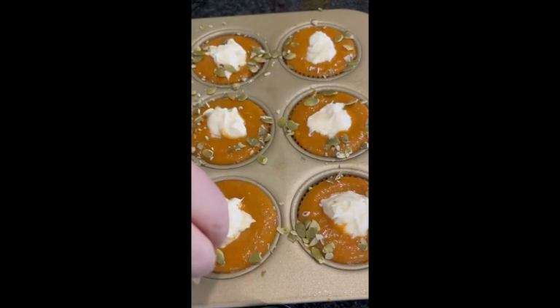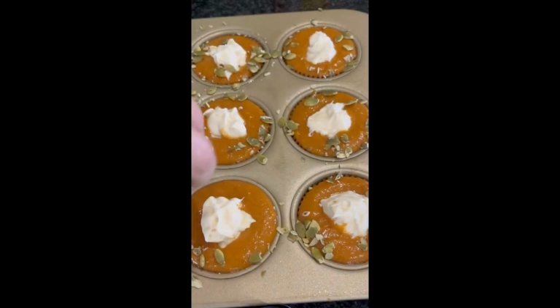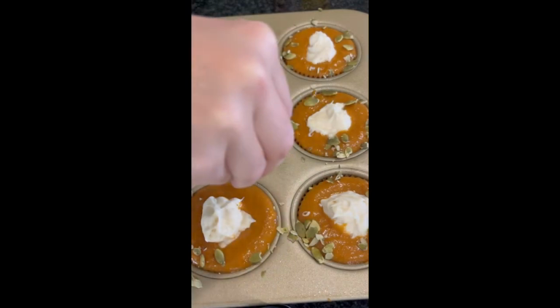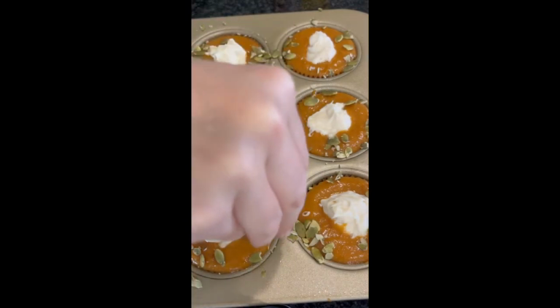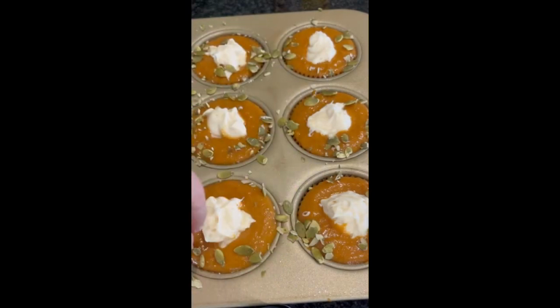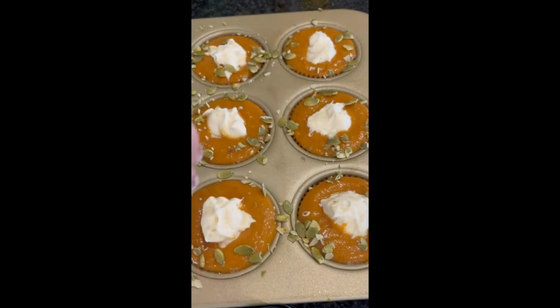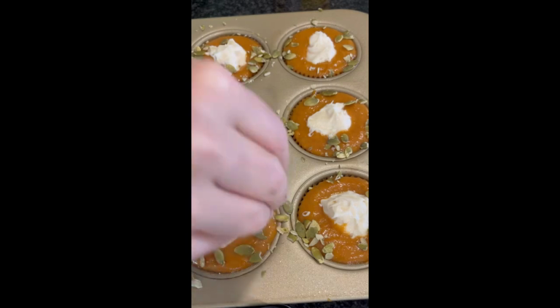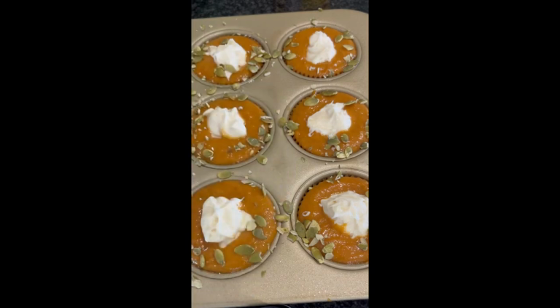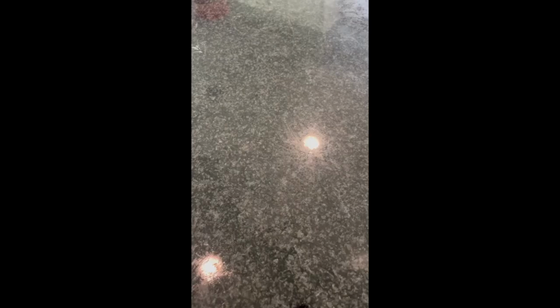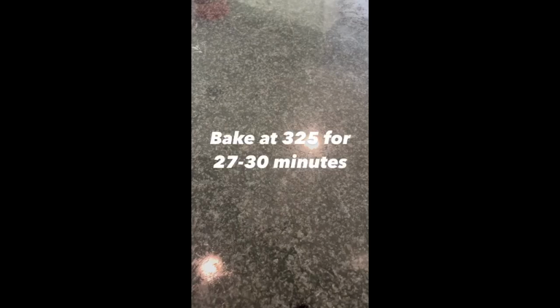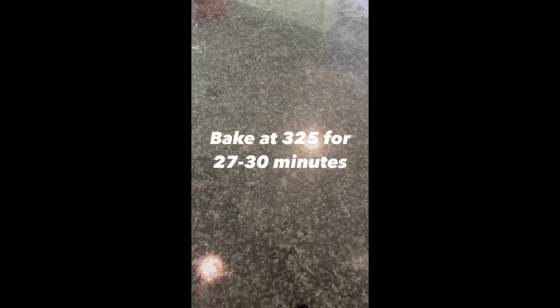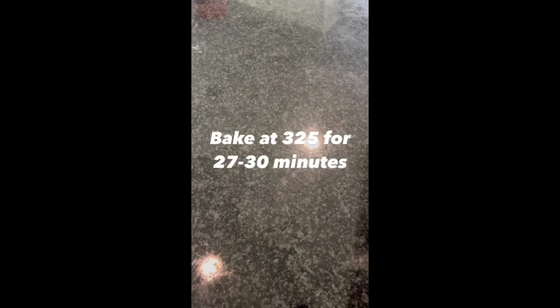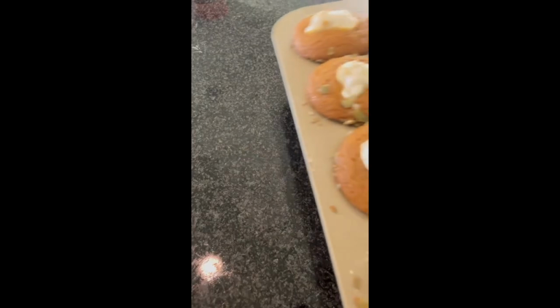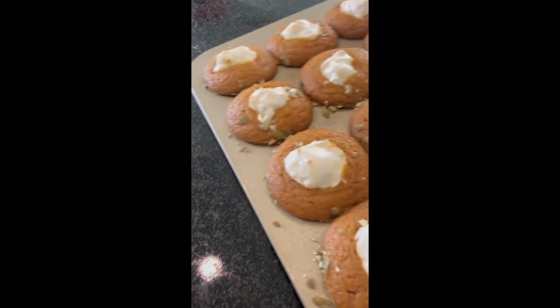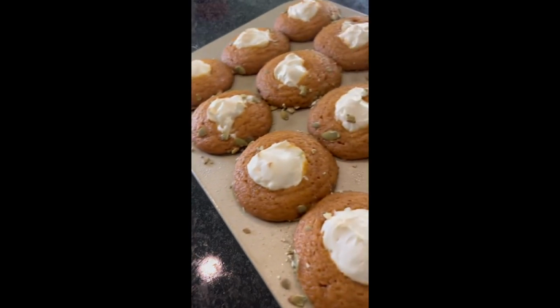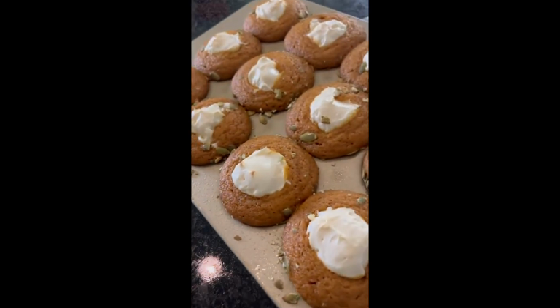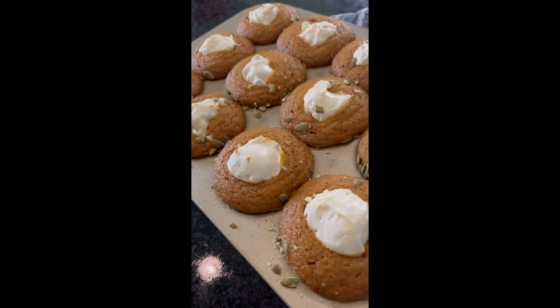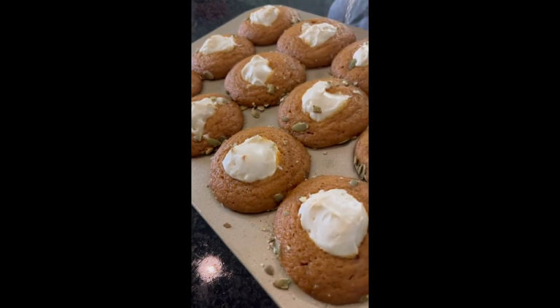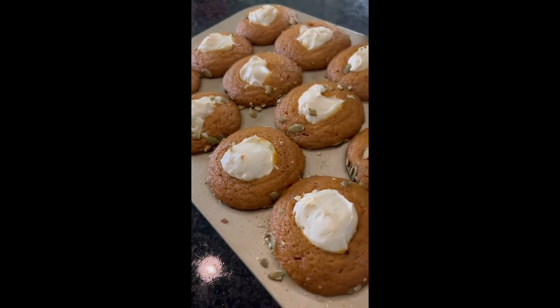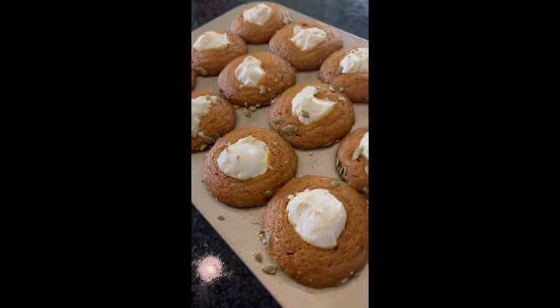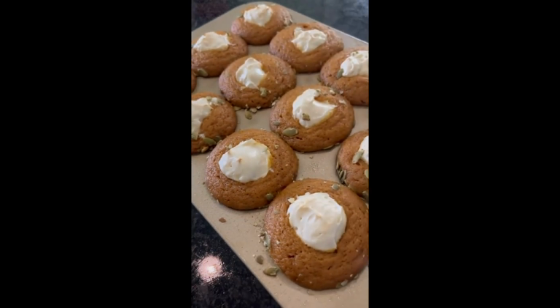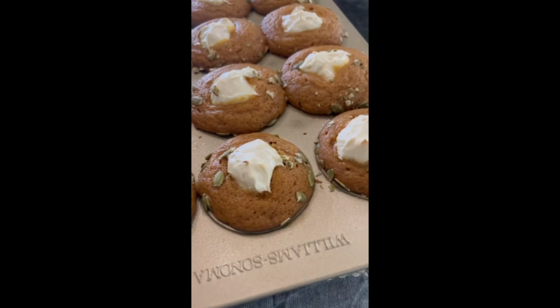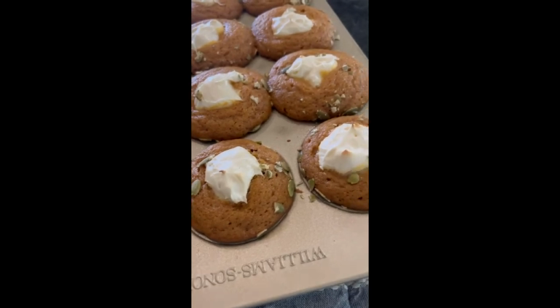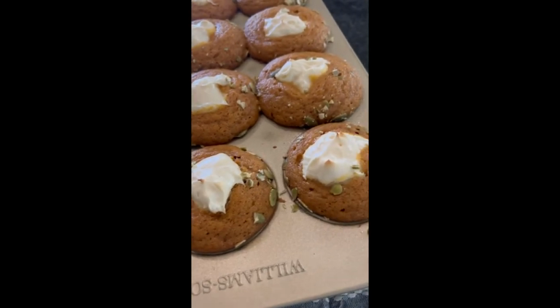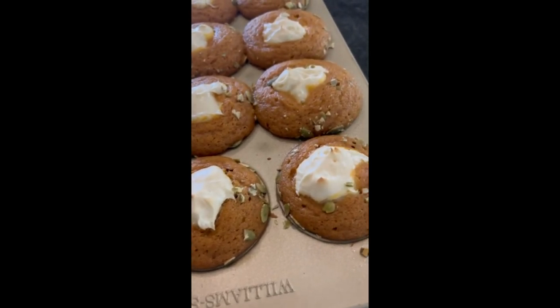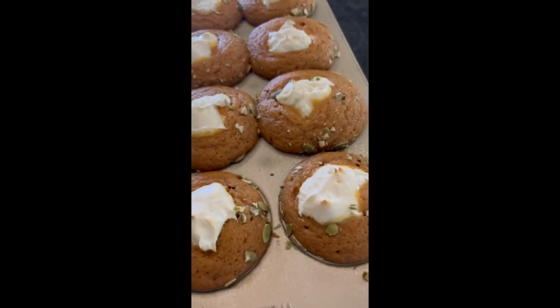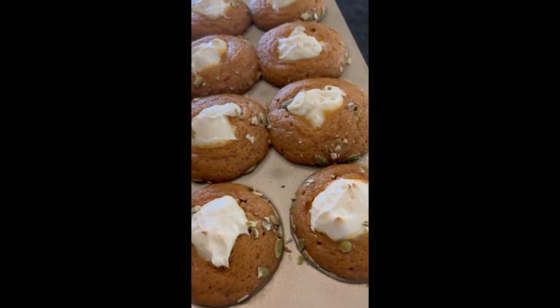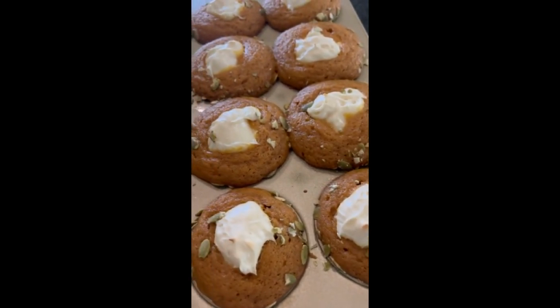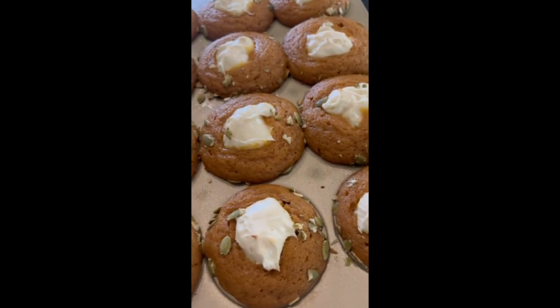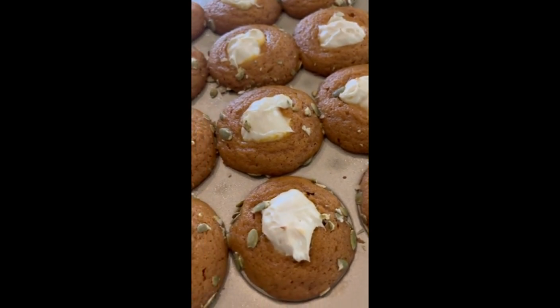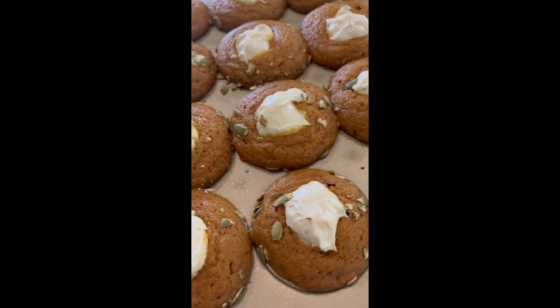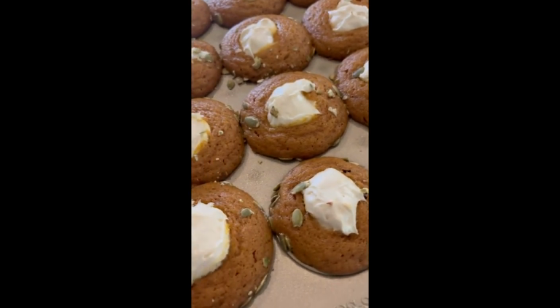Bake in a 325-degree oven for about 27 to 30 minutes and let them cool completely in the tins. I hope you guys enjoy this recipe!